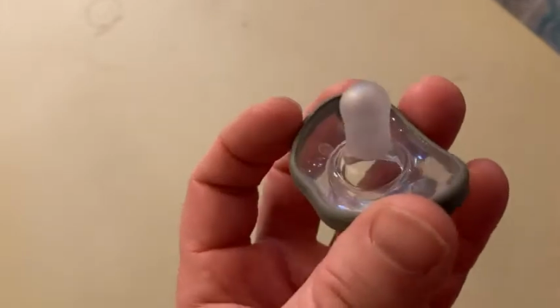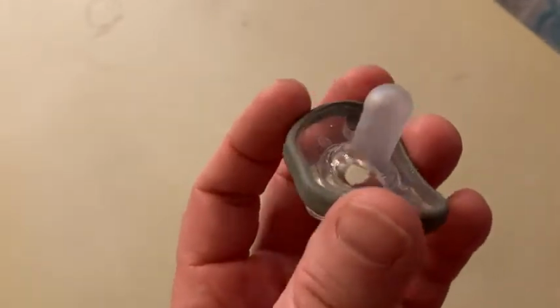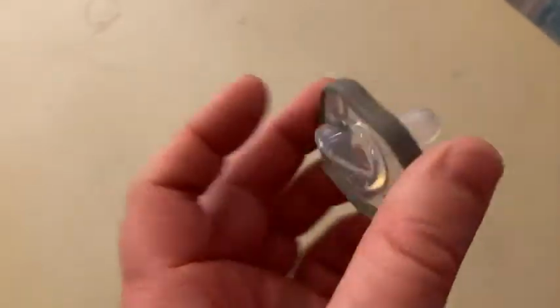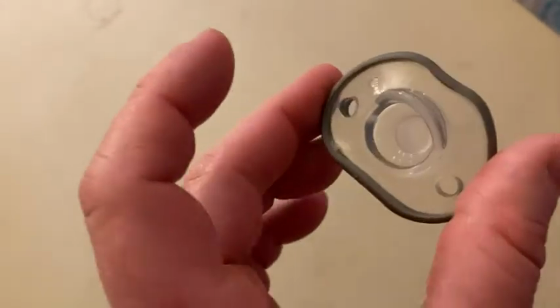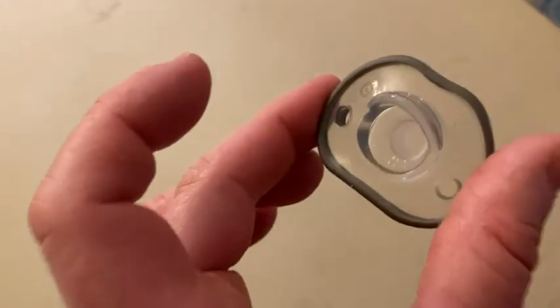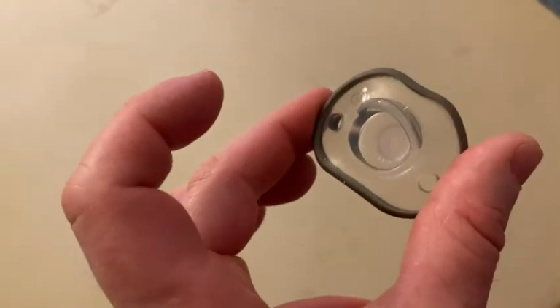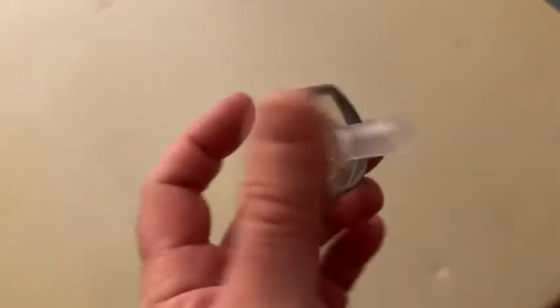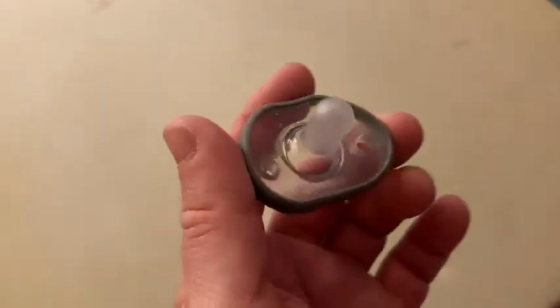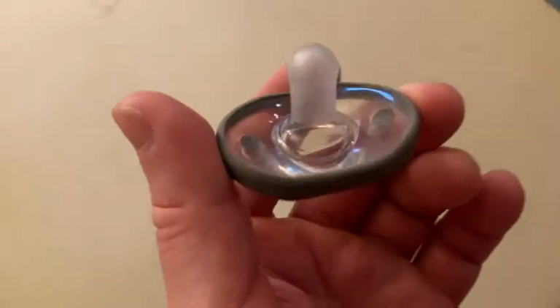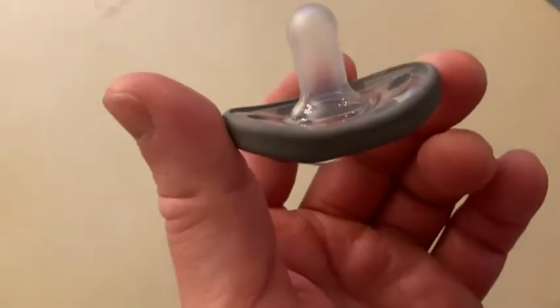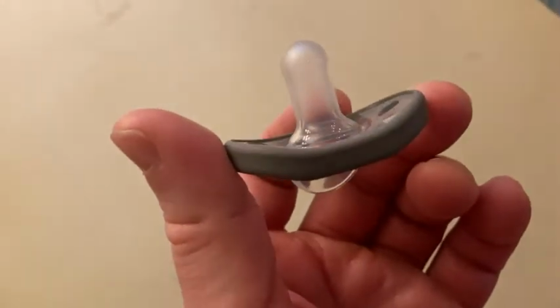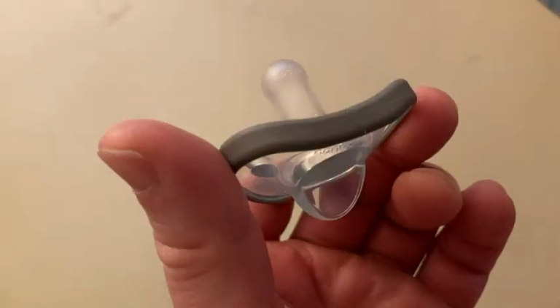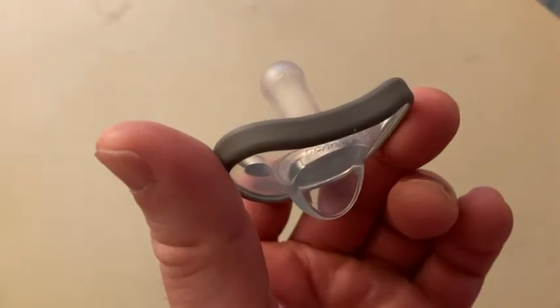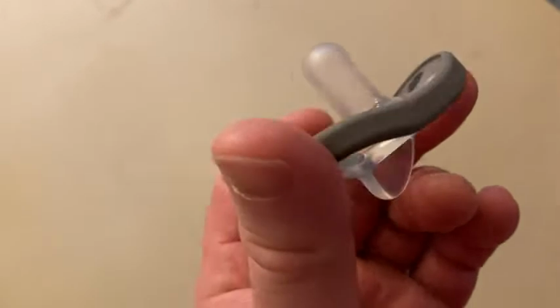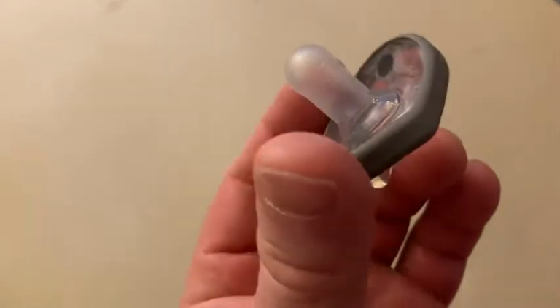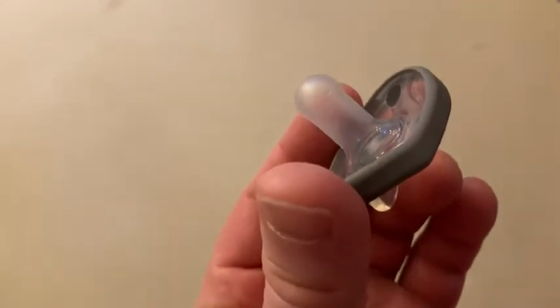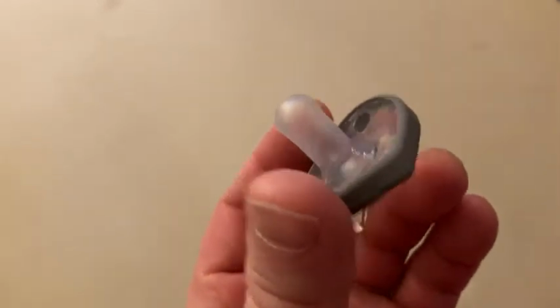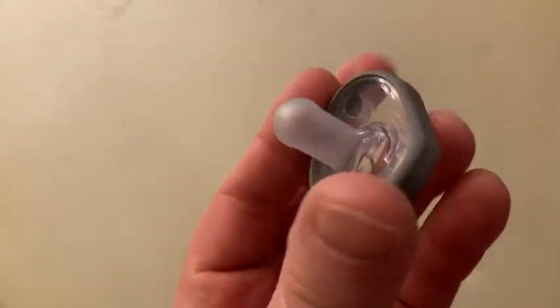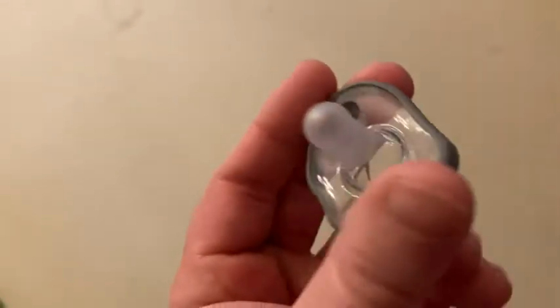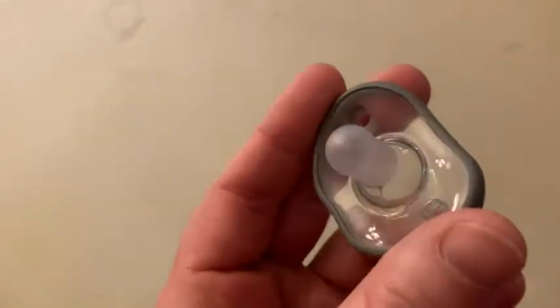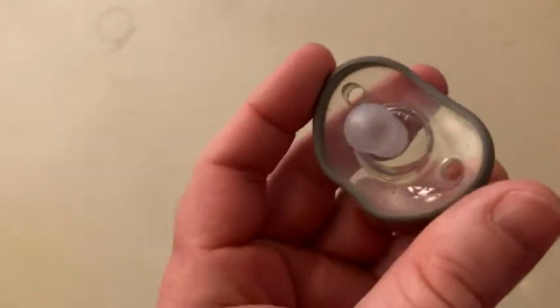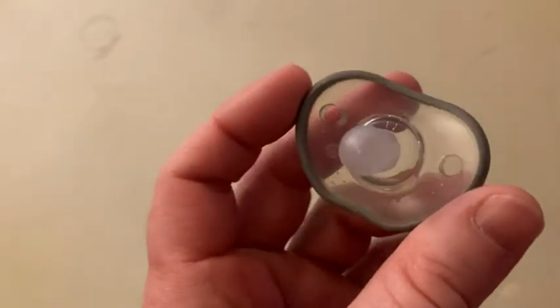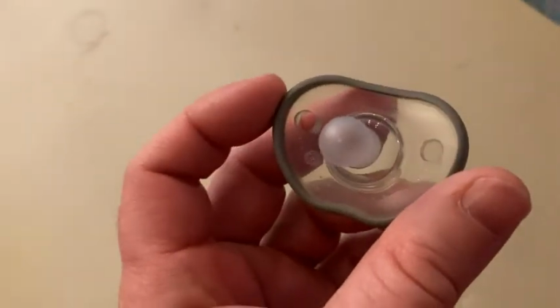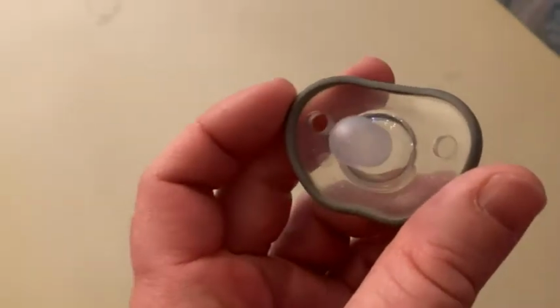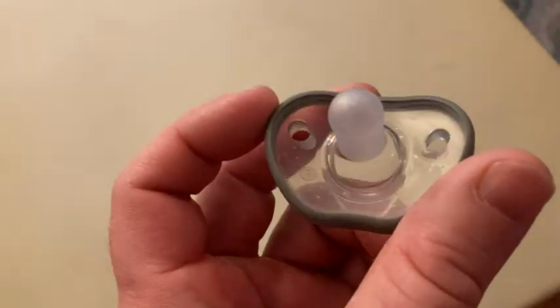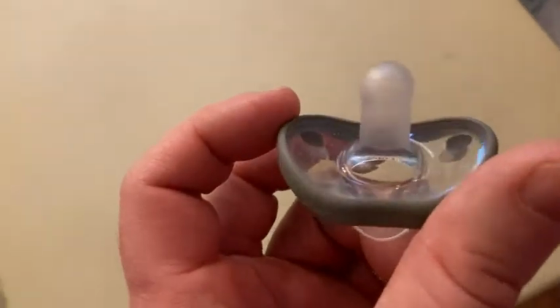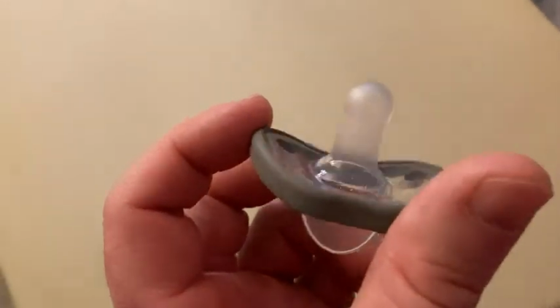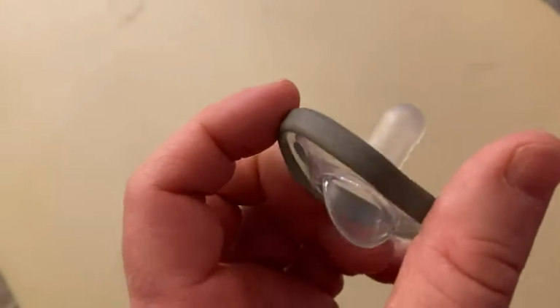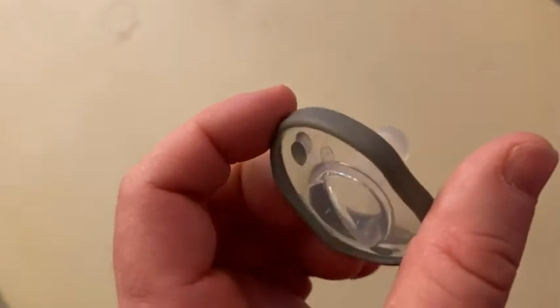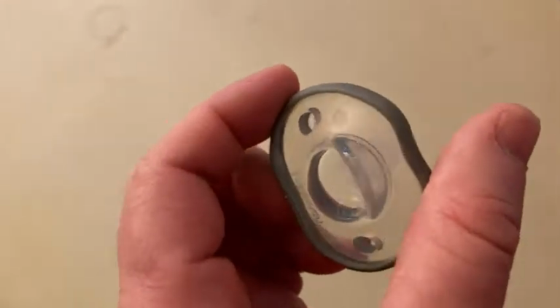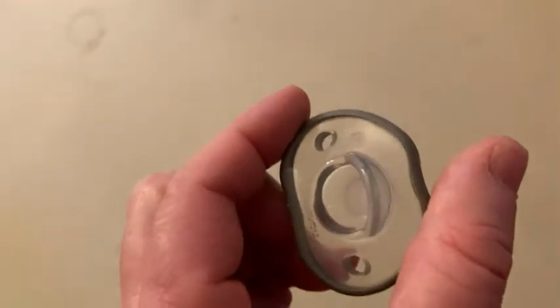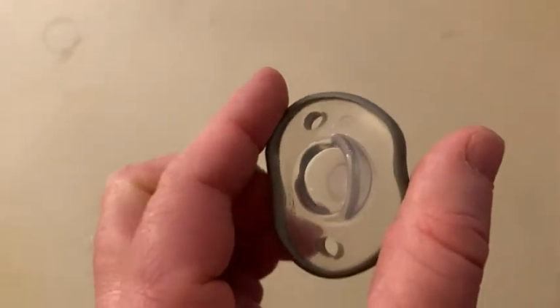So if you have a baby and you don't have pacifiers yet, I think these are pretty good. Now I'm not a pacifier expert, I'm not a baby expert, but I do know that the baby does like these pacifiers.